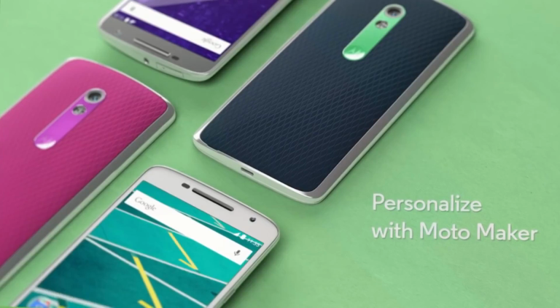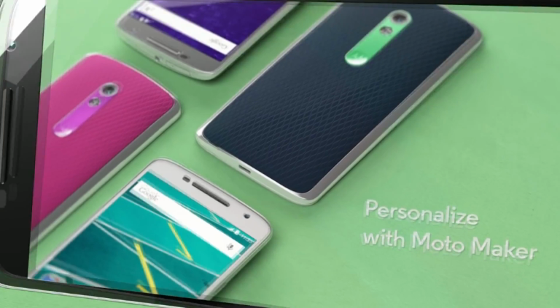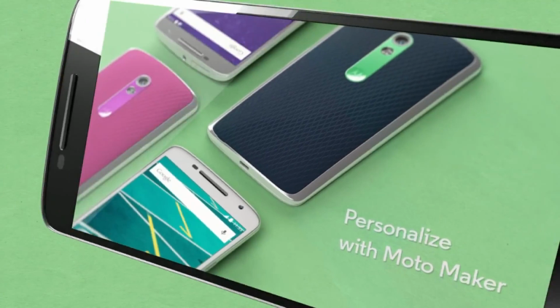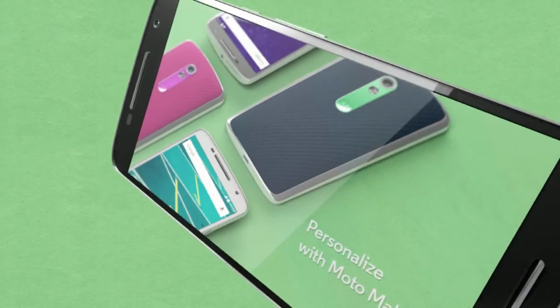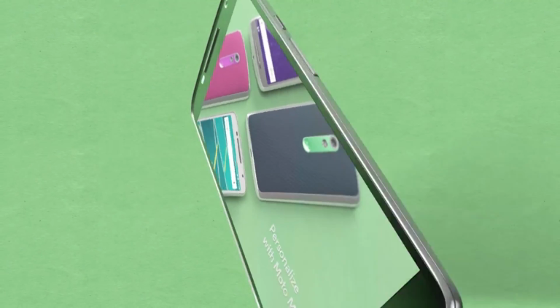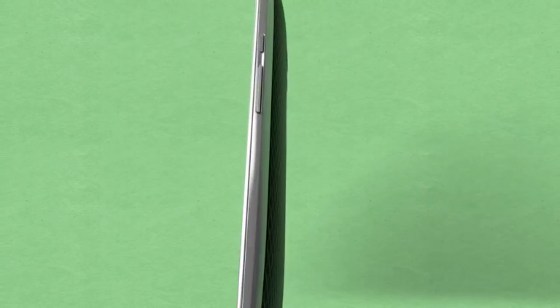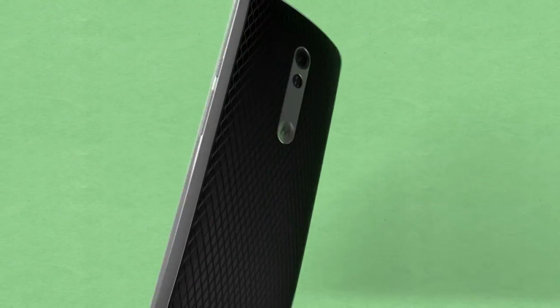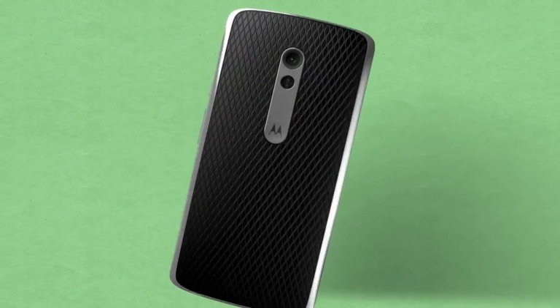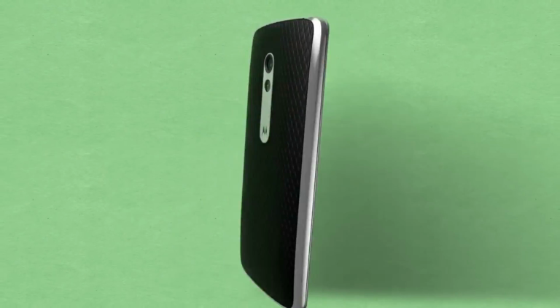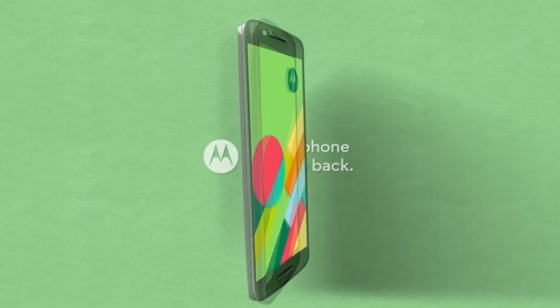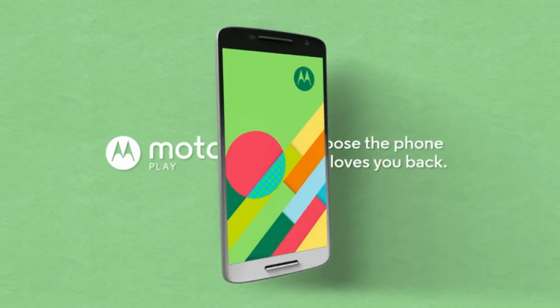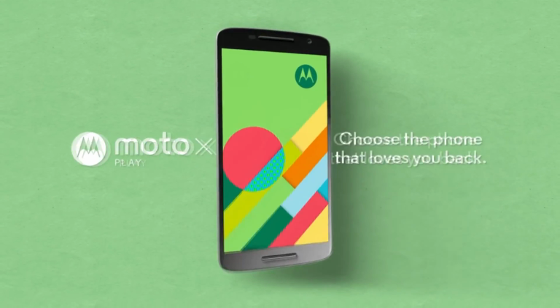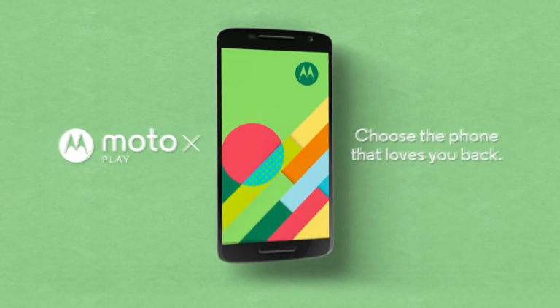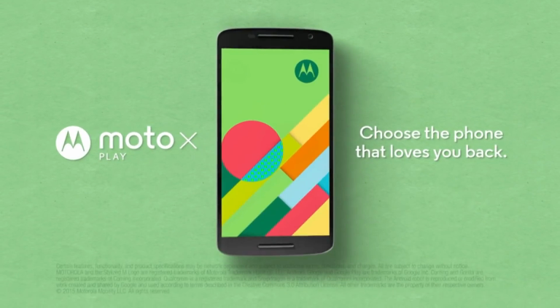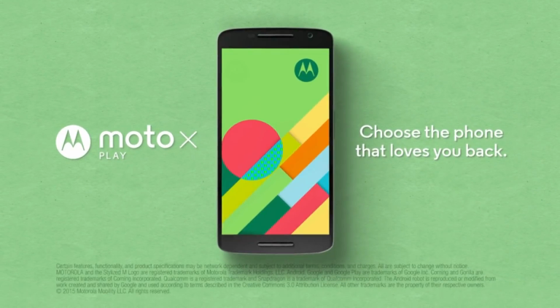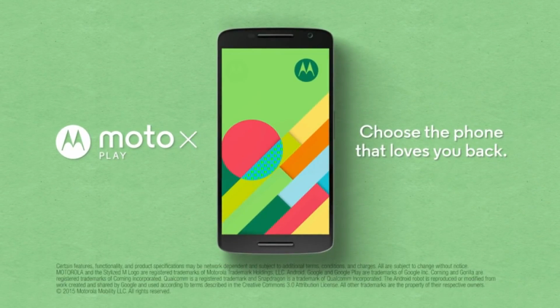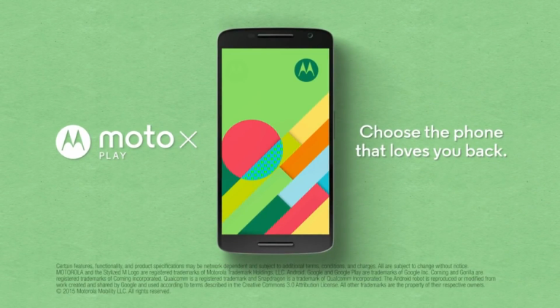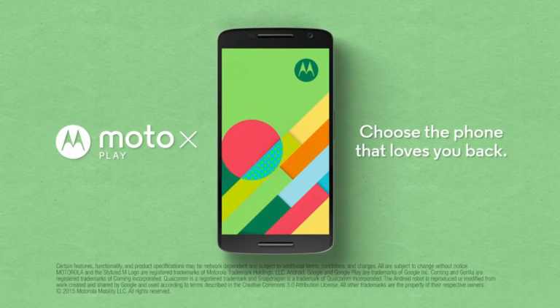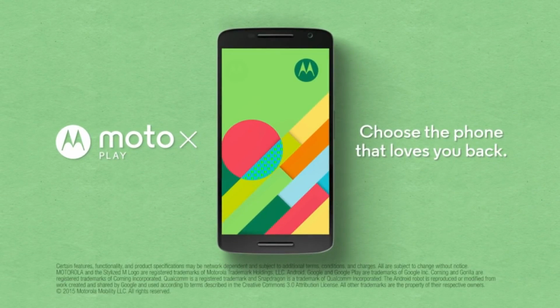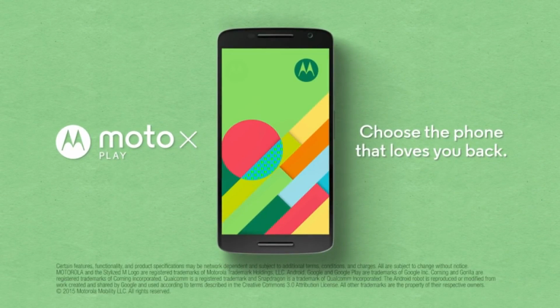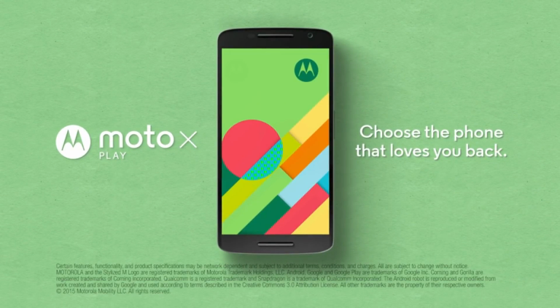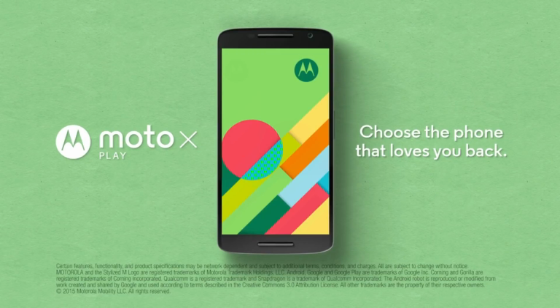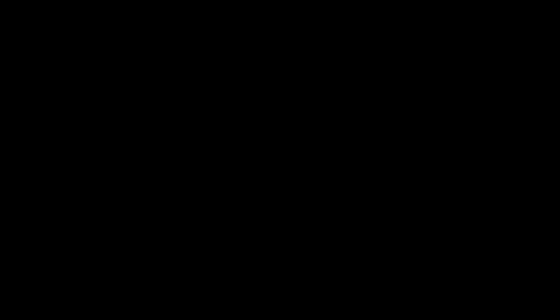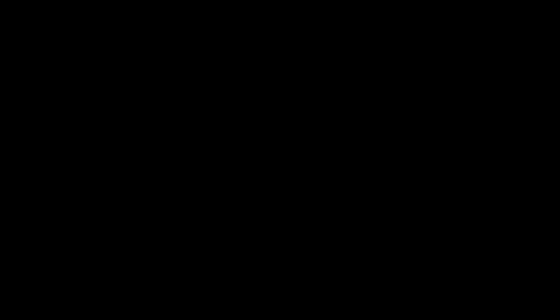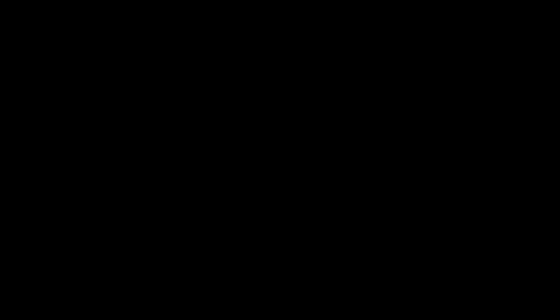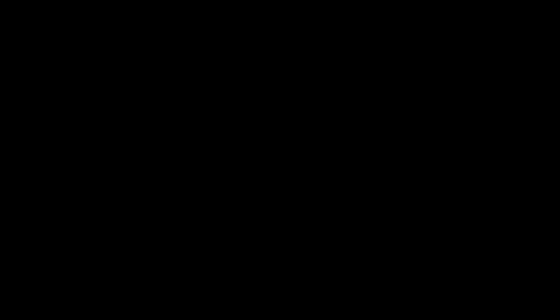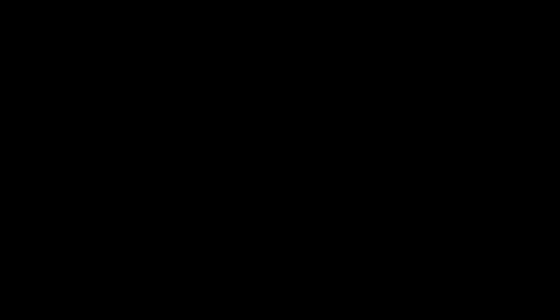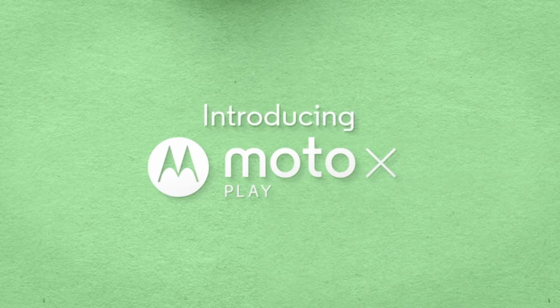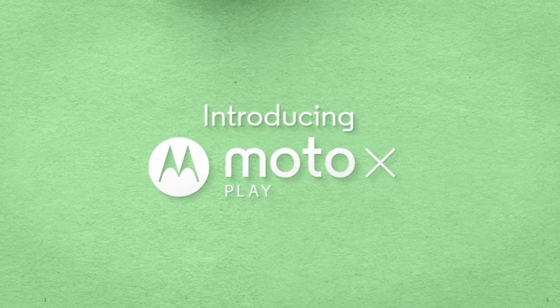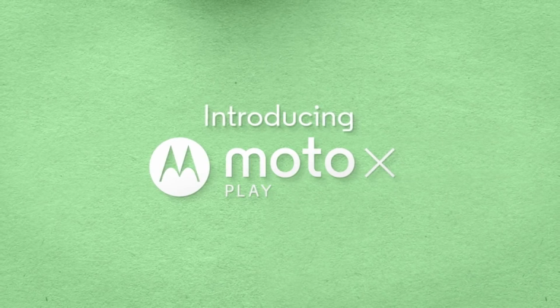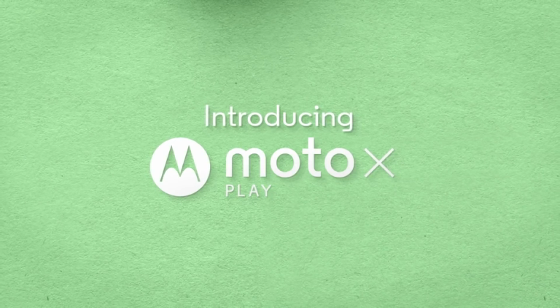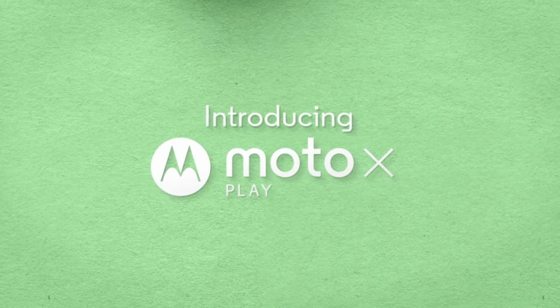Budget phones these days are light years ahead of their ancestors in all departments. They offer excellent performance at prices that do not punch holes in your bank accounts. Here are some of the best of the lot.